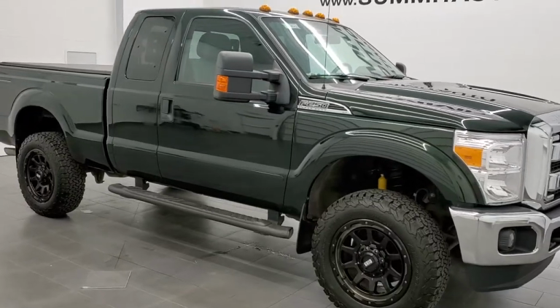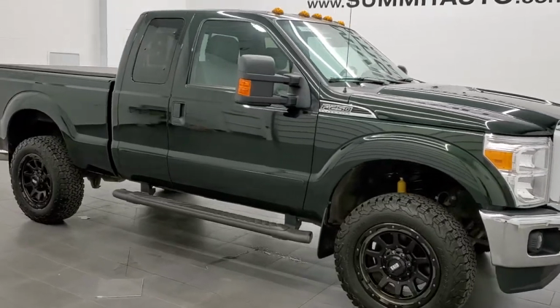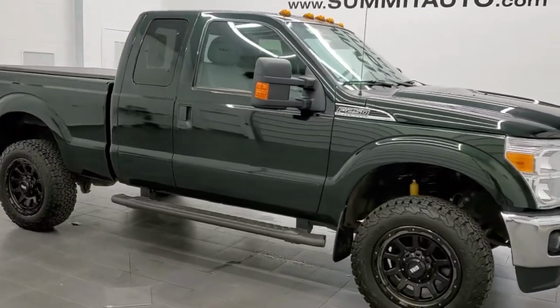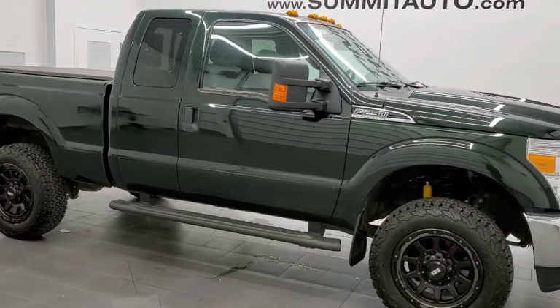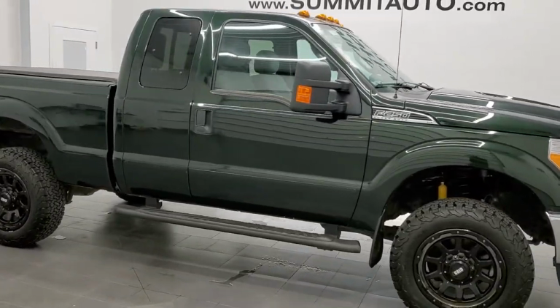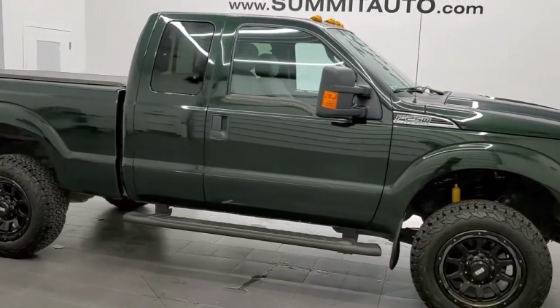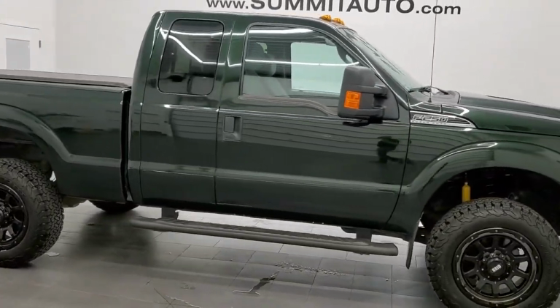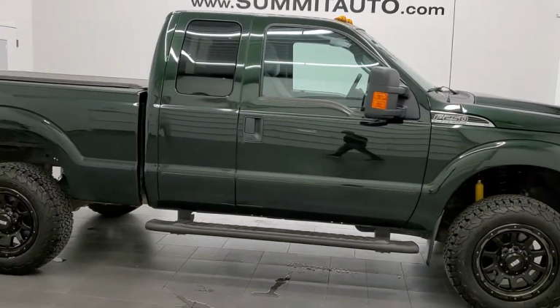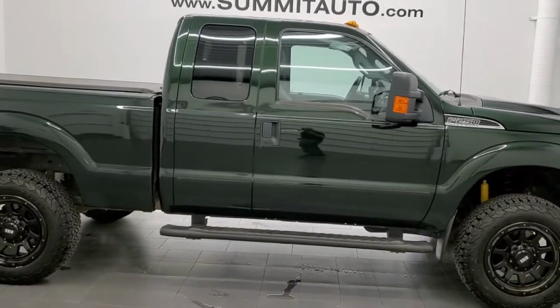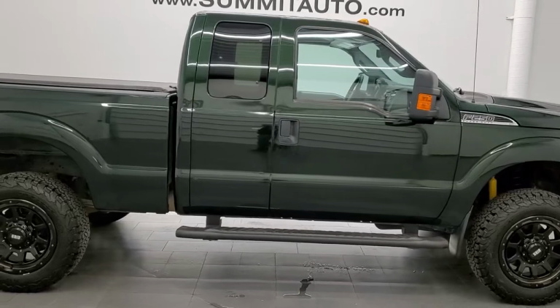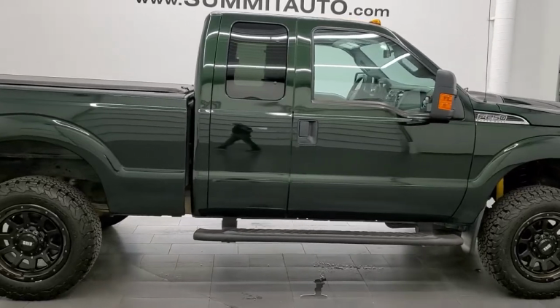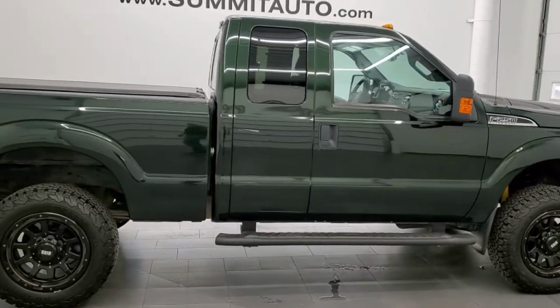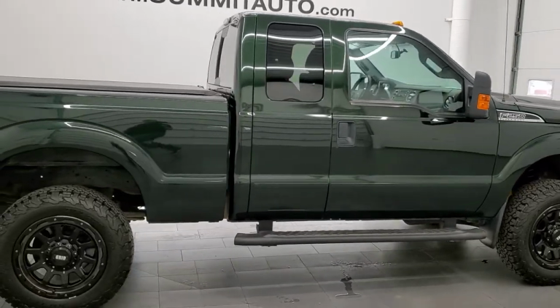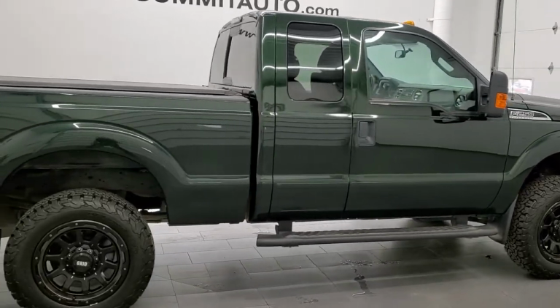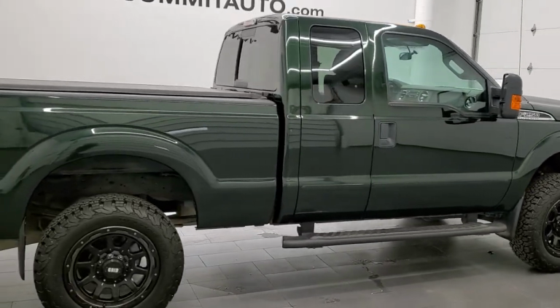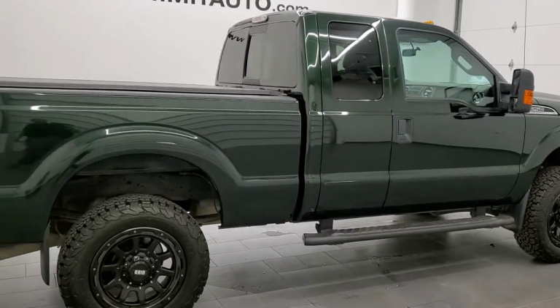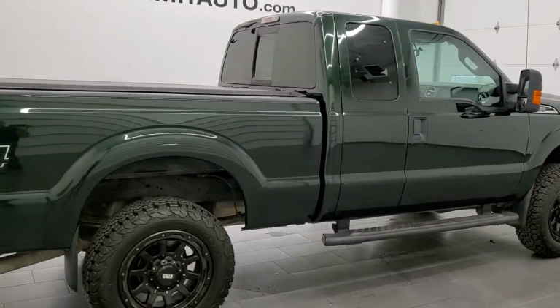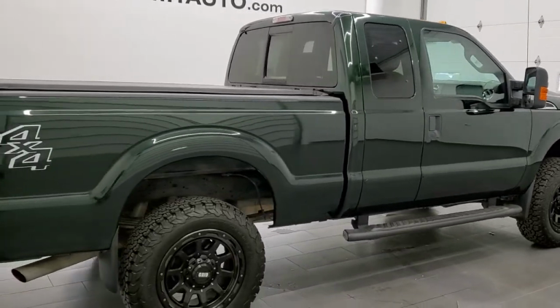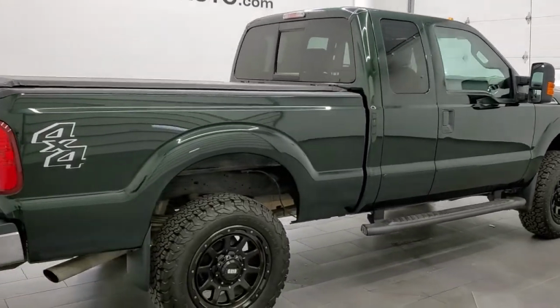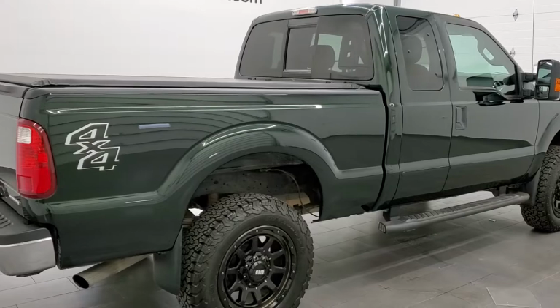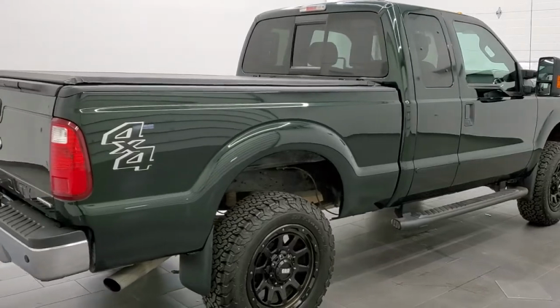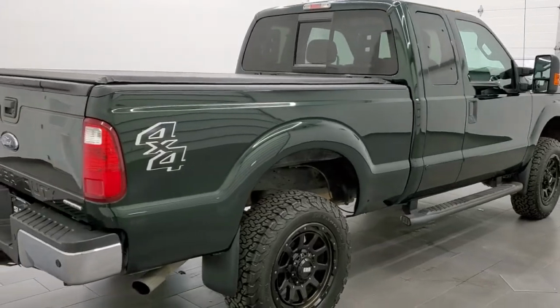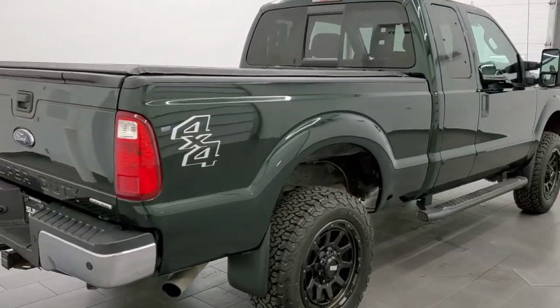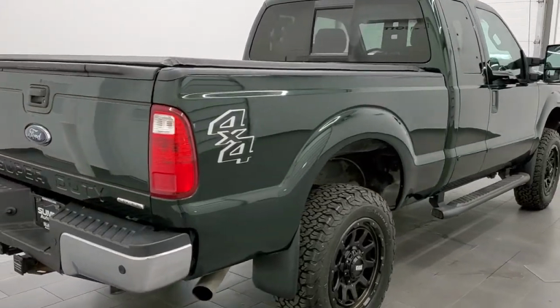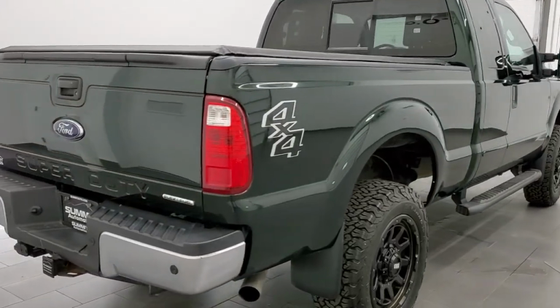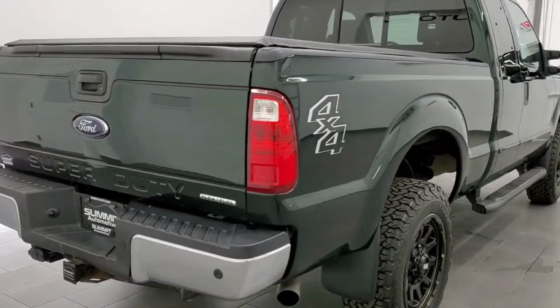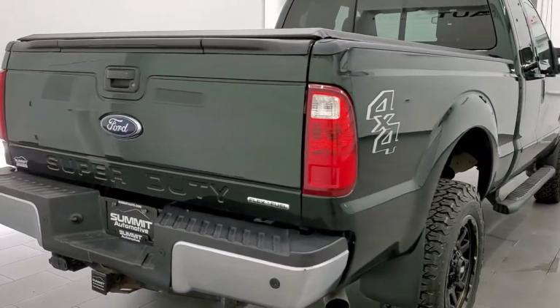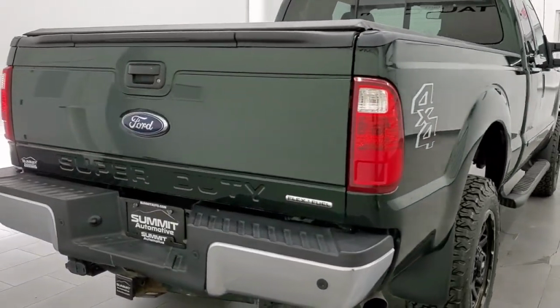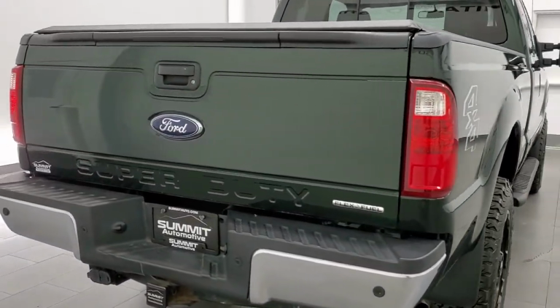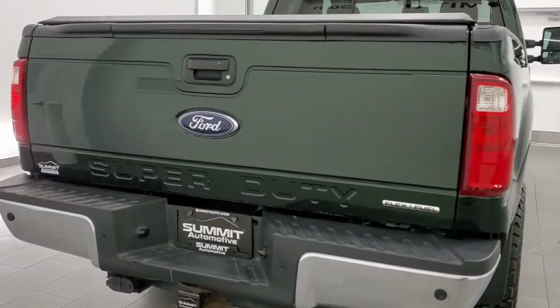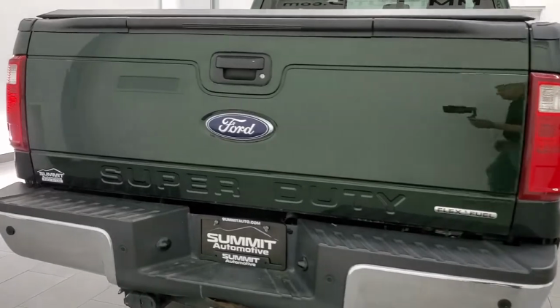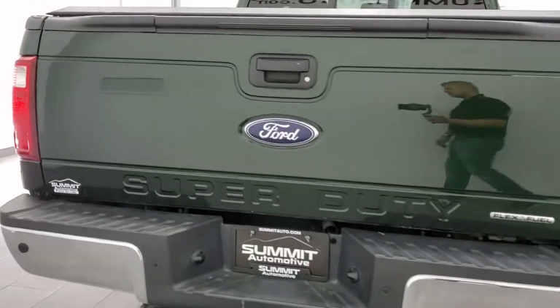This 2016 Ford F-250 Super Cab Short Box XLT is stock number 11958Z. We're here at Summit Automotive in Fond du Lac, Wisconsin, your new and used heavy duty truck headquarters.